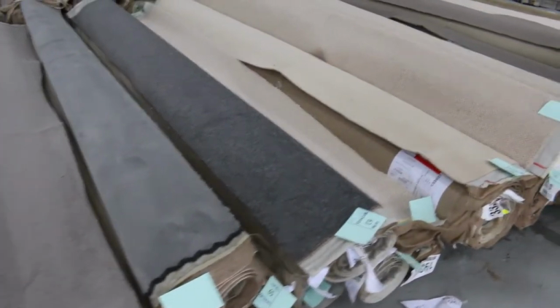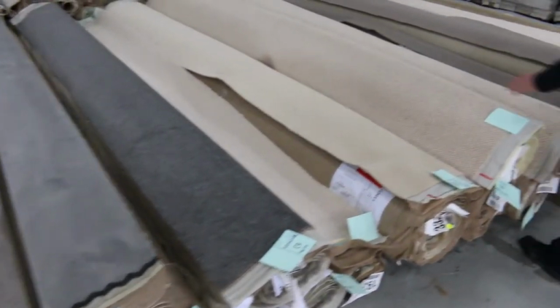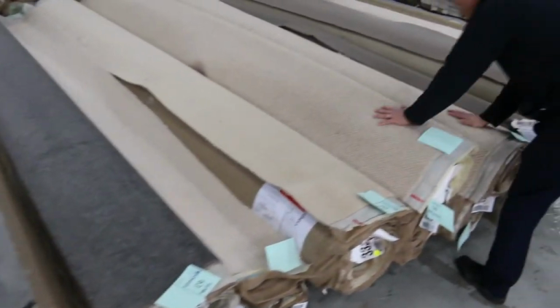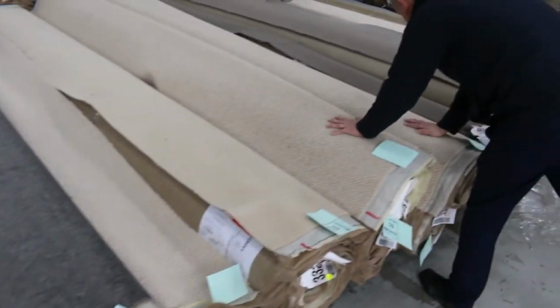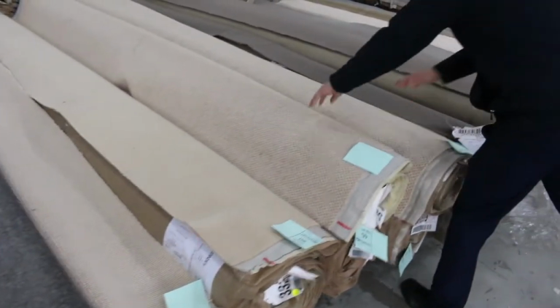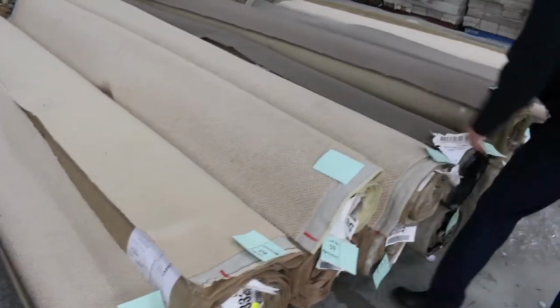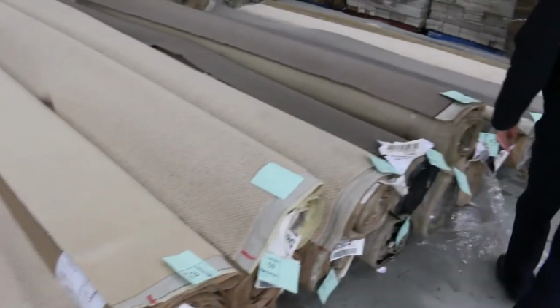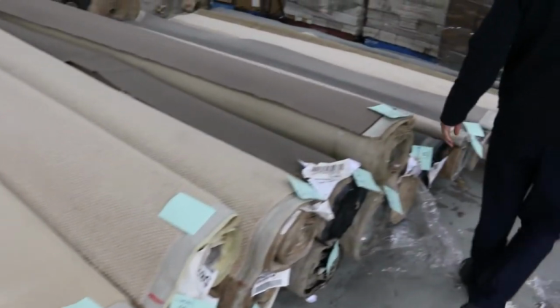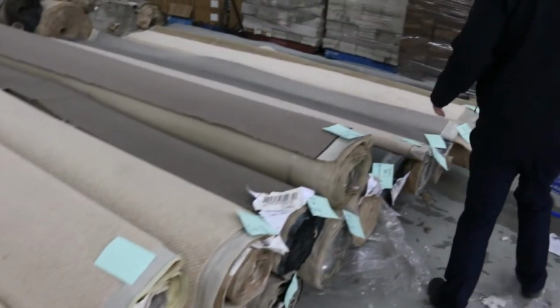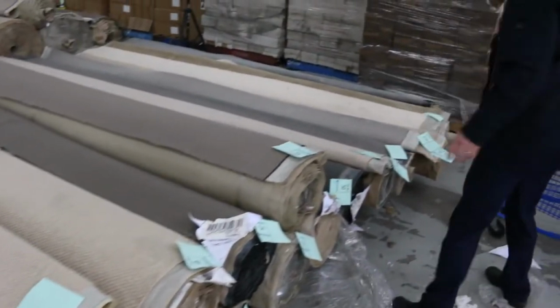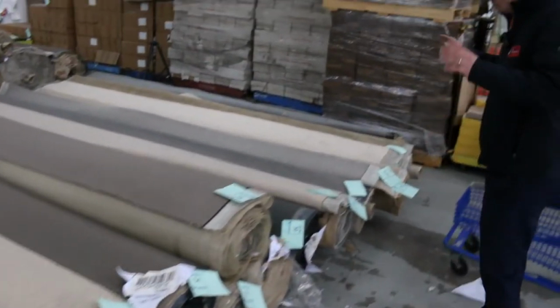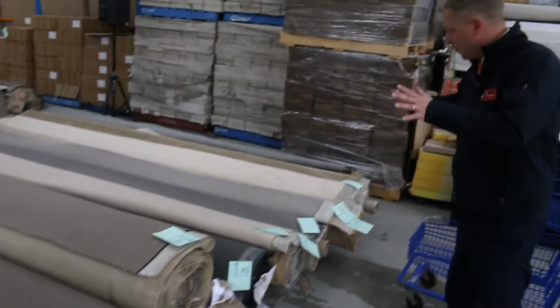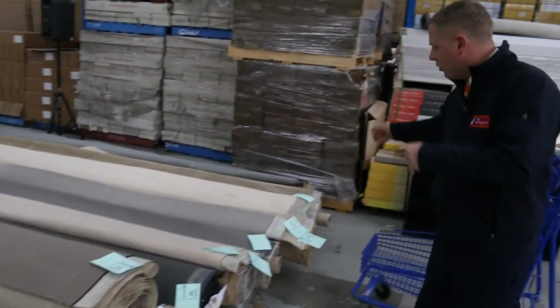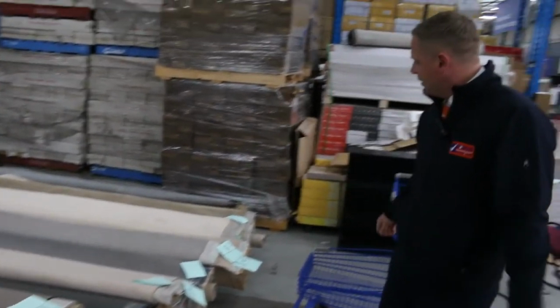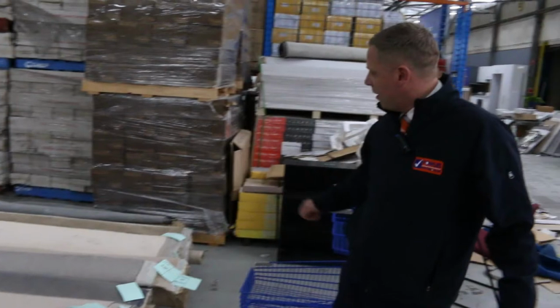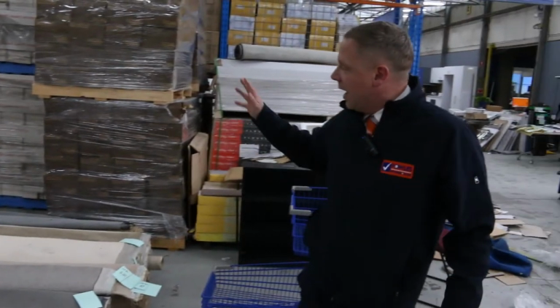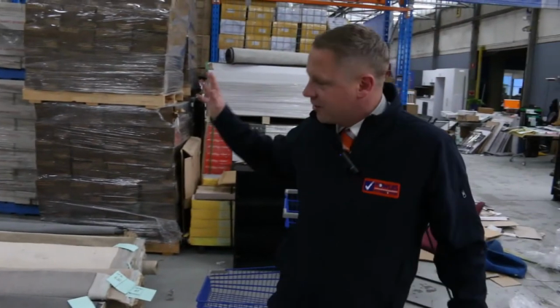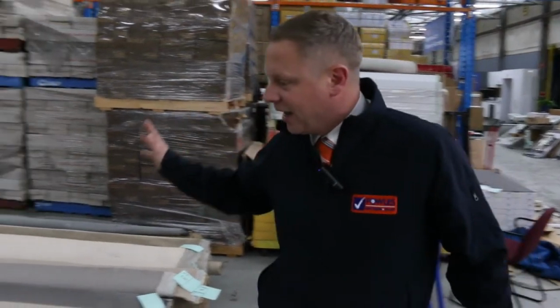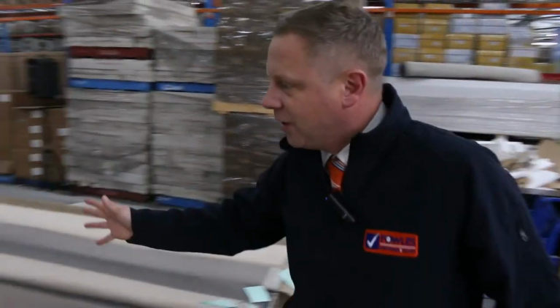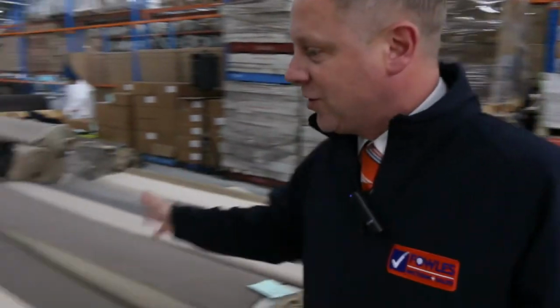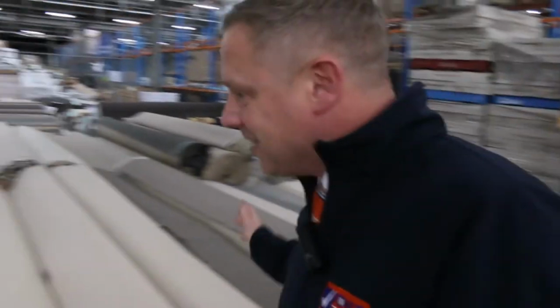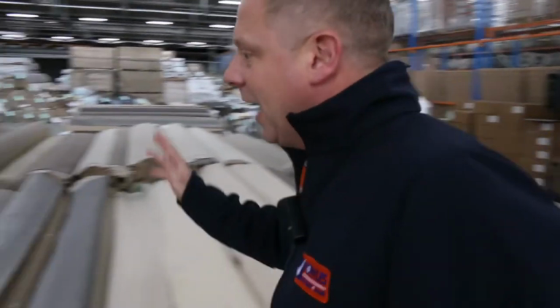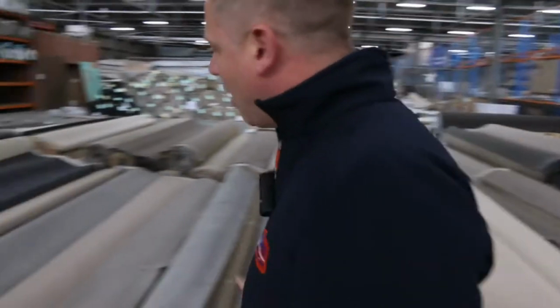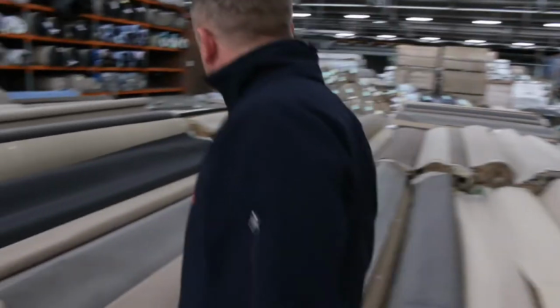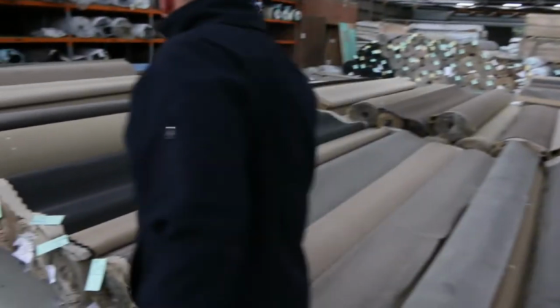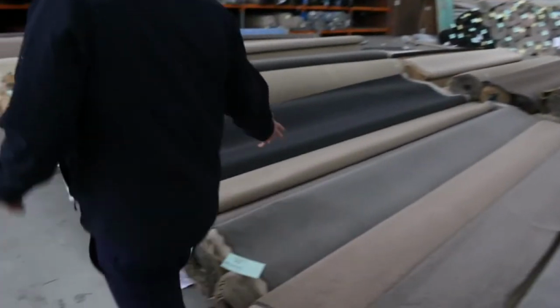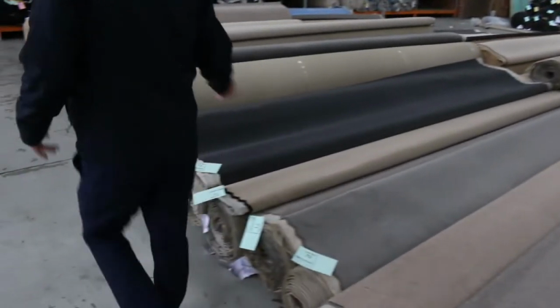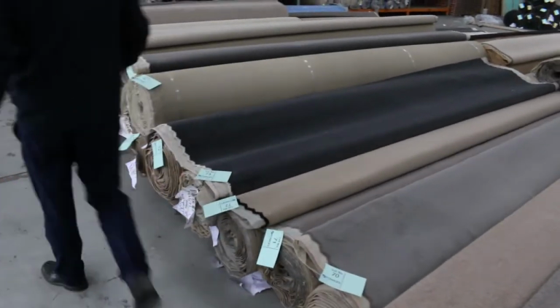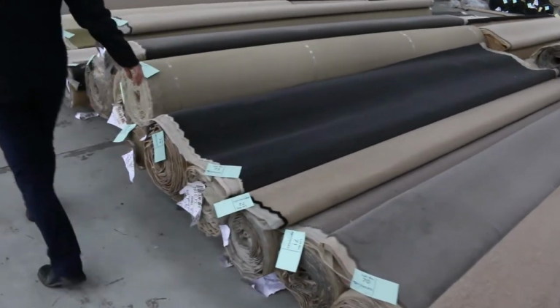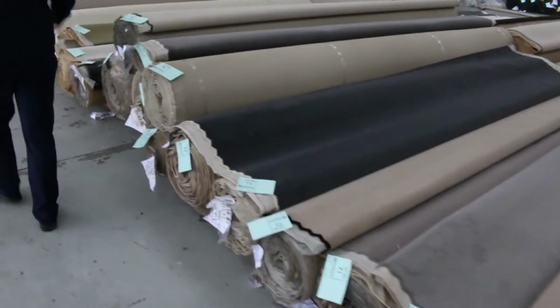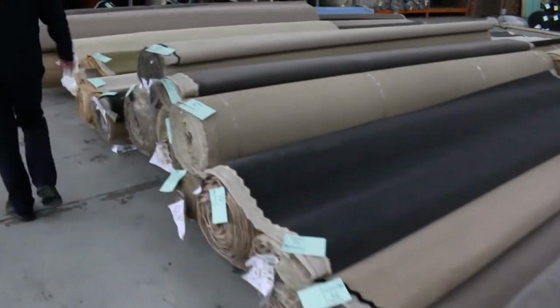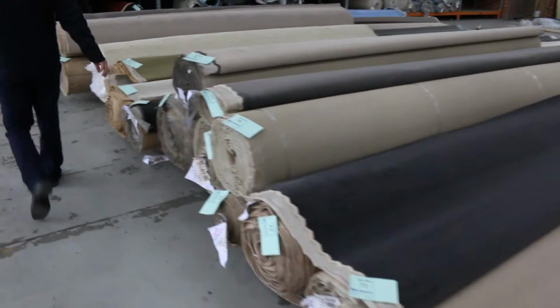We've got a fair few nice wool chunky loops as well, so it's a really nice well-rounded auction tomorrow. I can see heaps of different sizes and styles, so whatever you're after you should be able to find tomorrow.